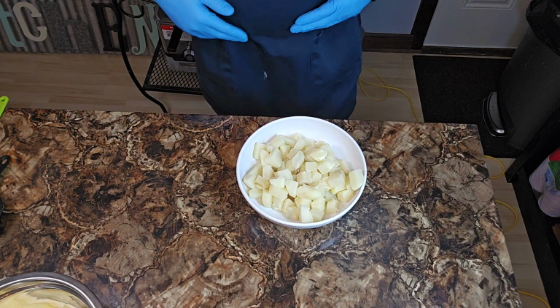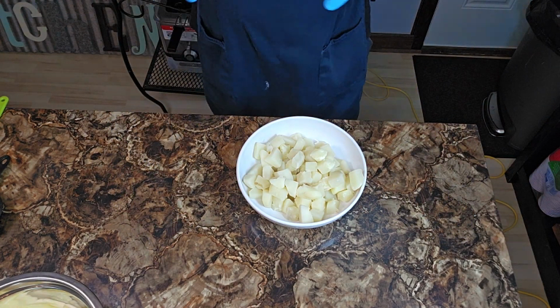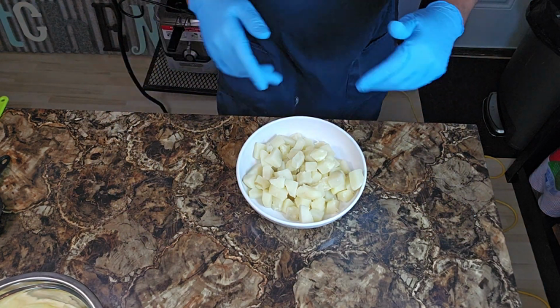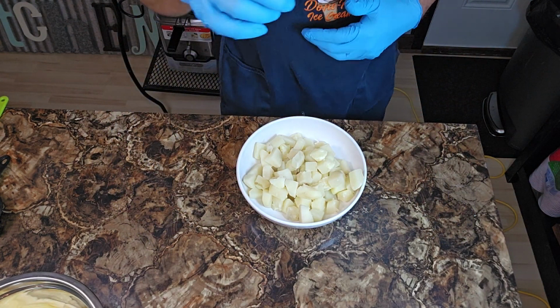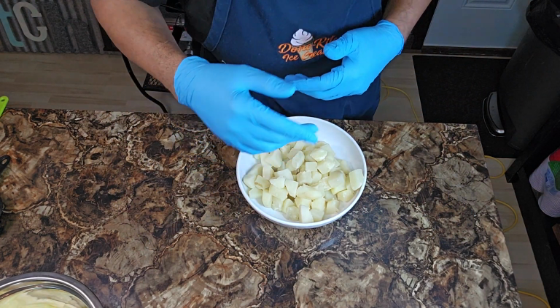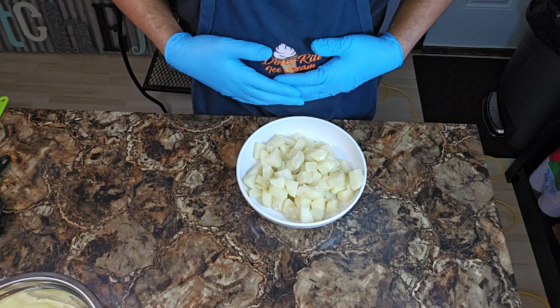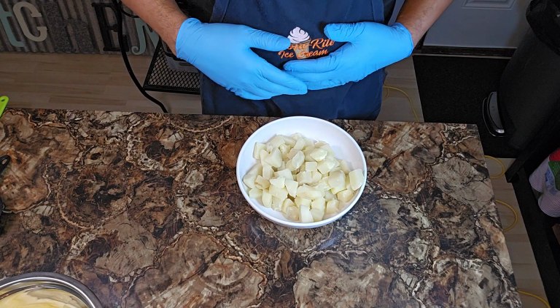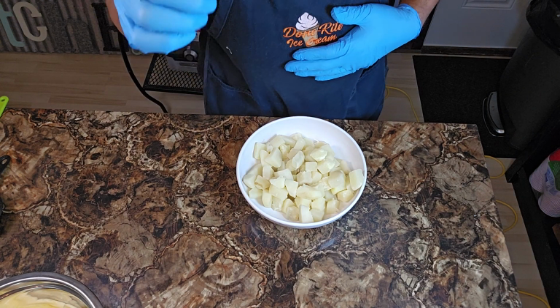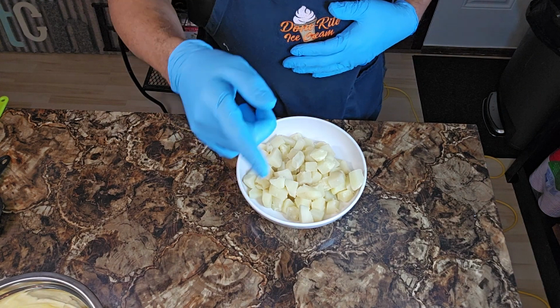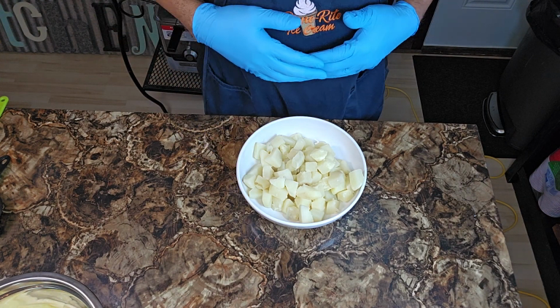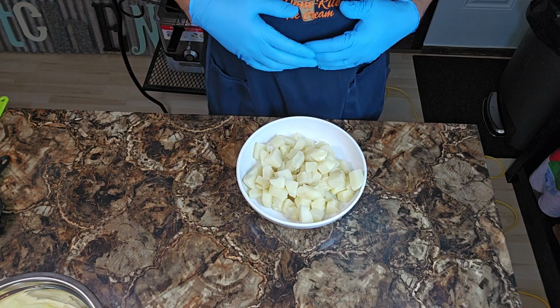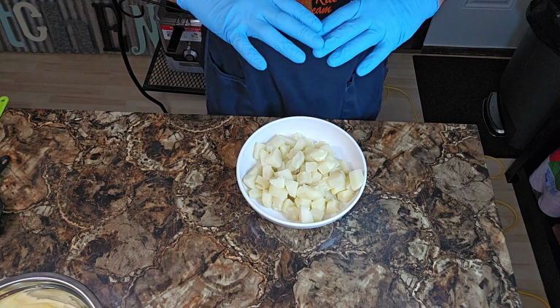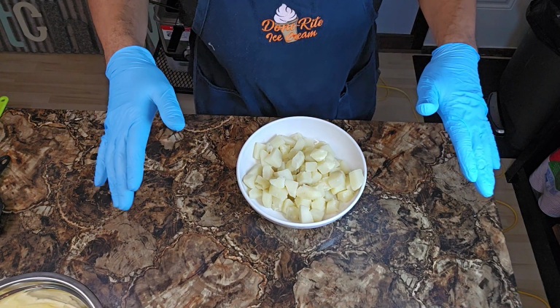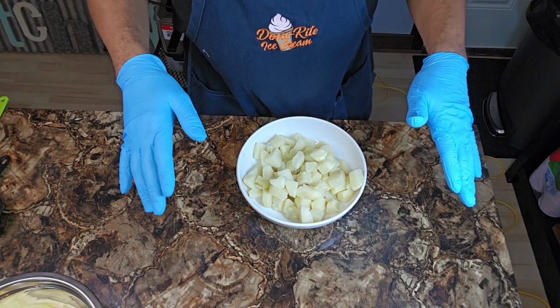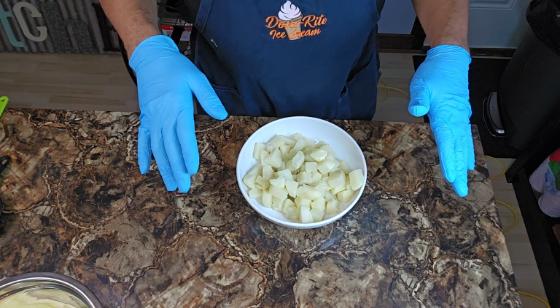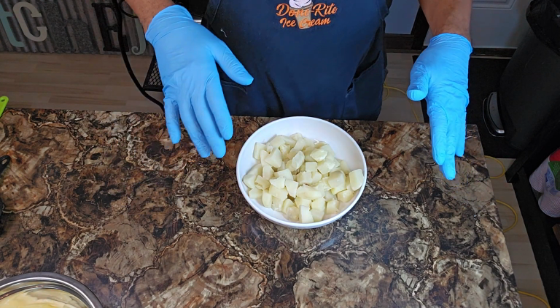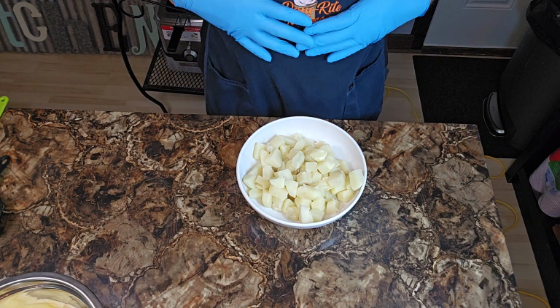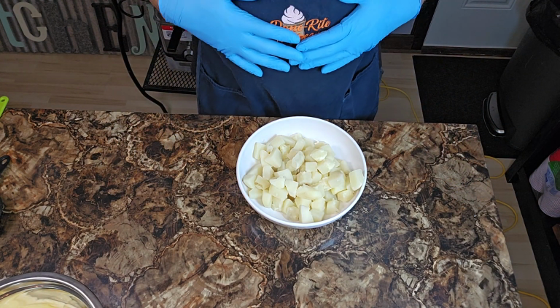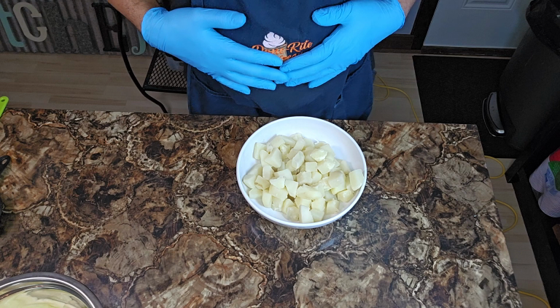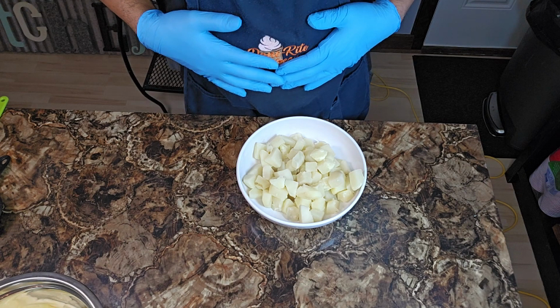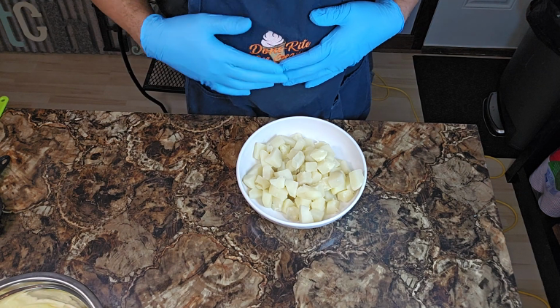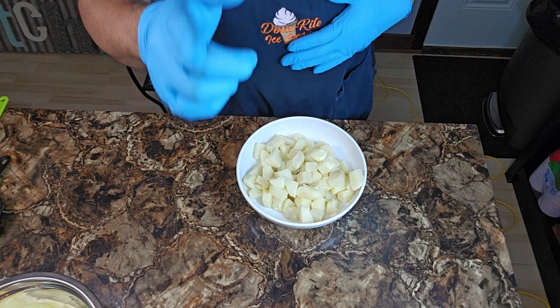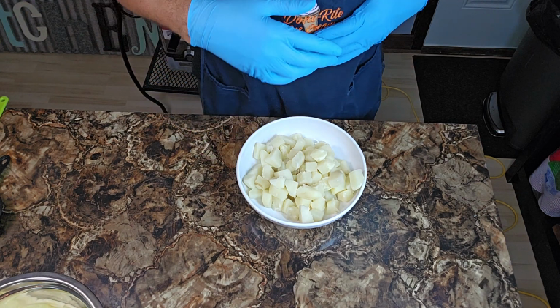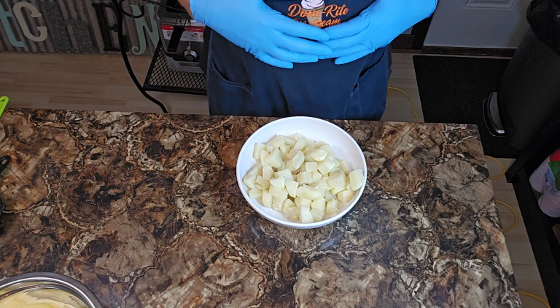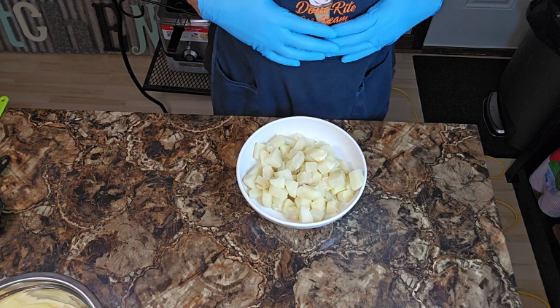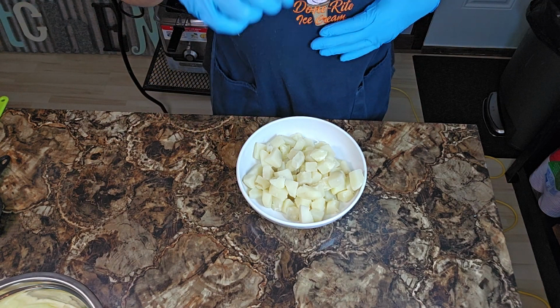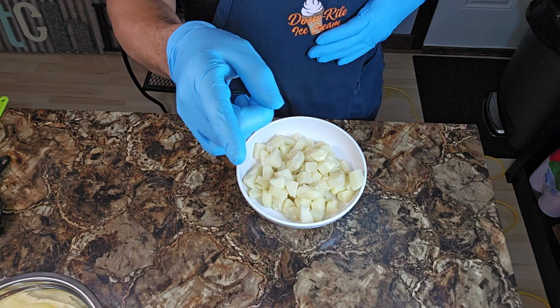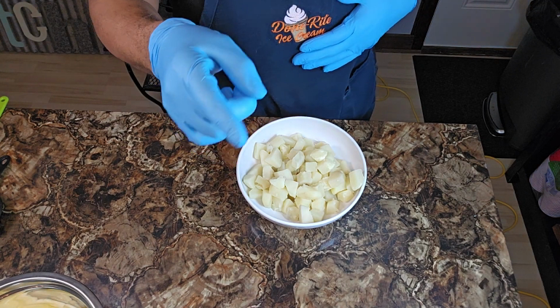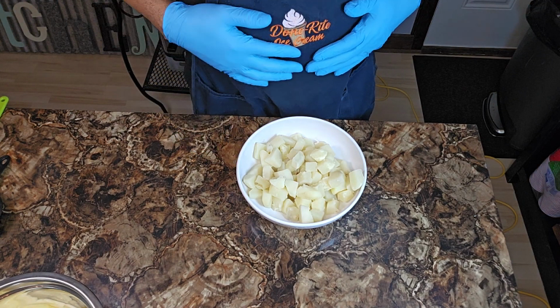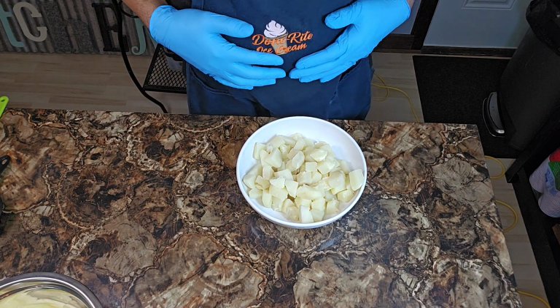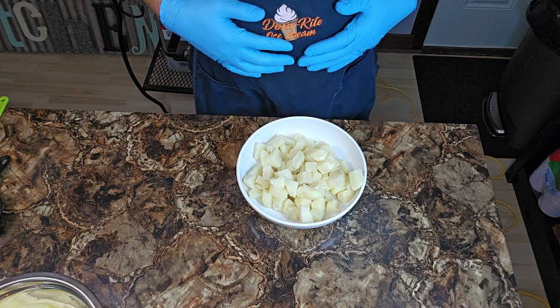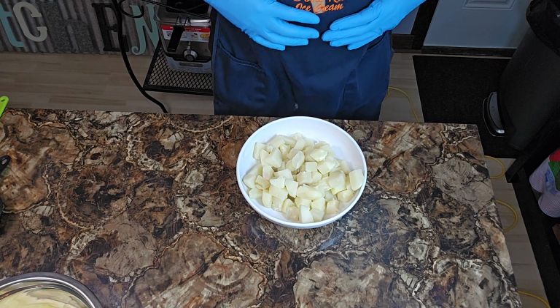And I already know — you clicked on that title so you know what we're doing today, y'all. We're going to lead this thing off with one of my favorite old school classics — you guessed it — potato salad, y'all.